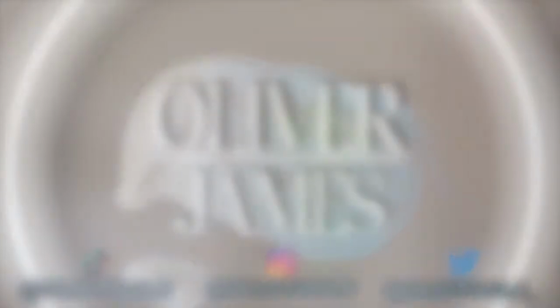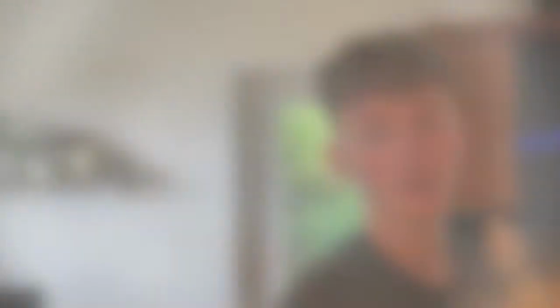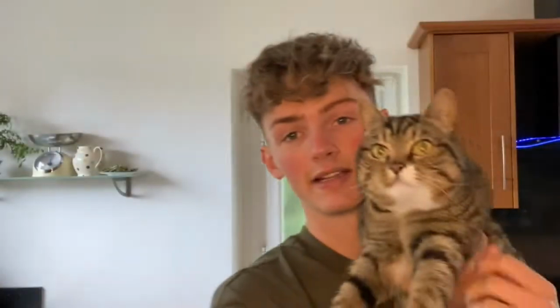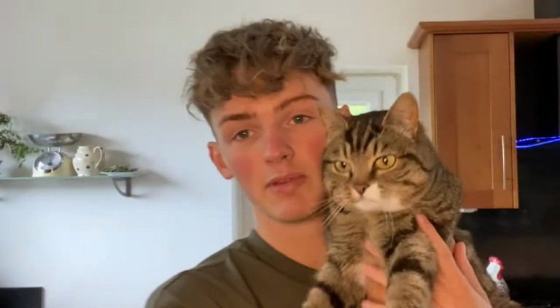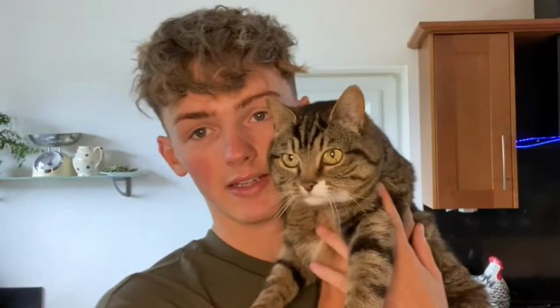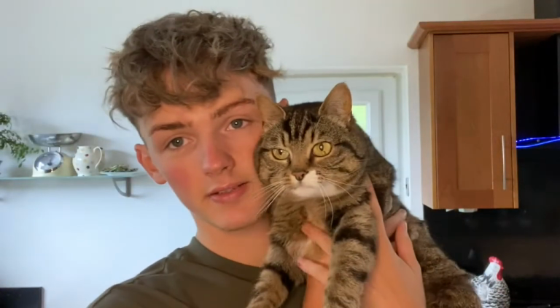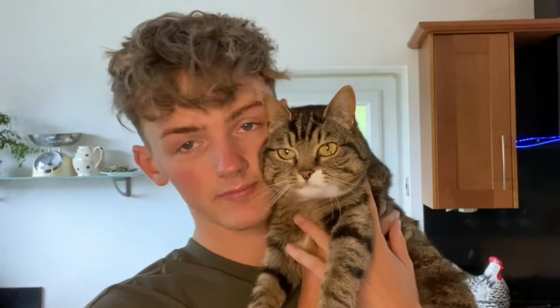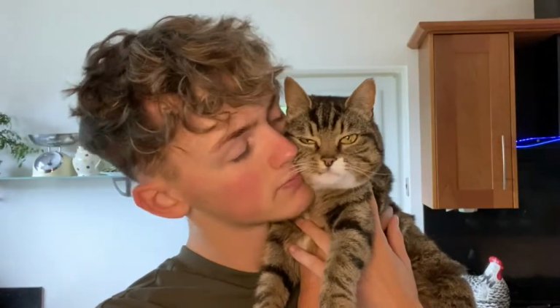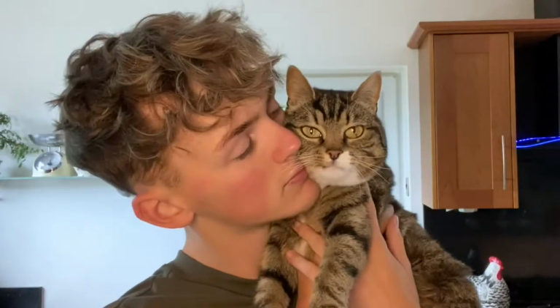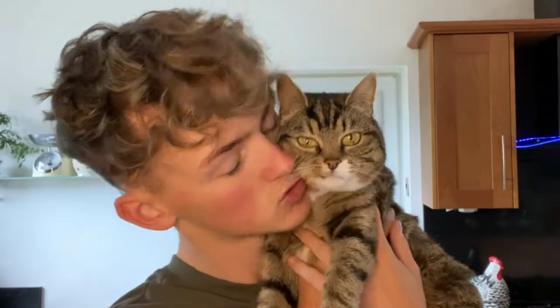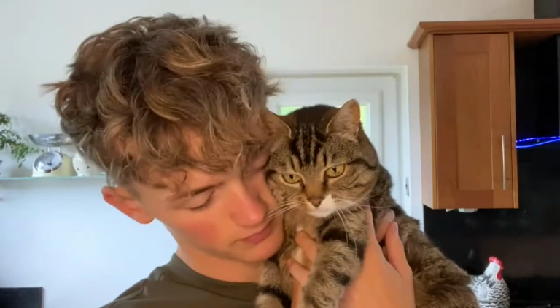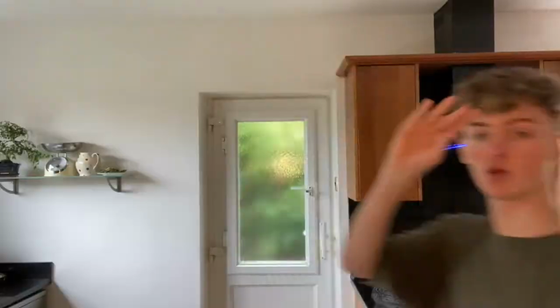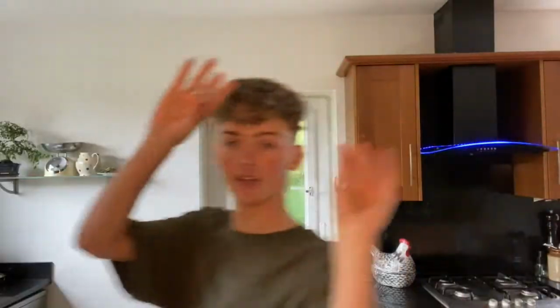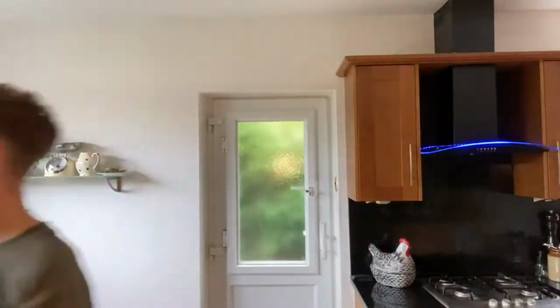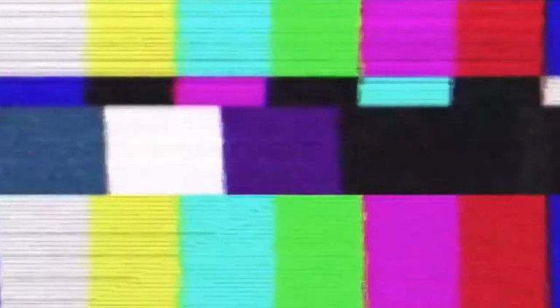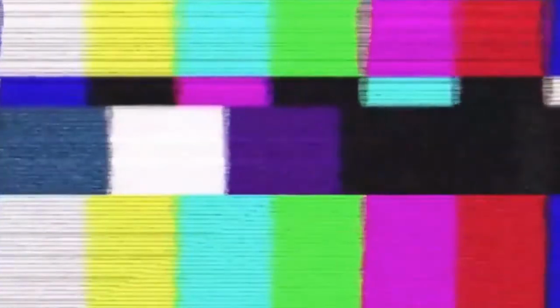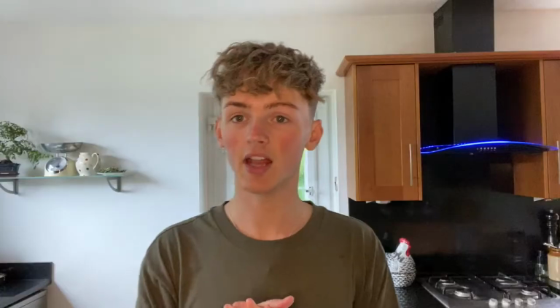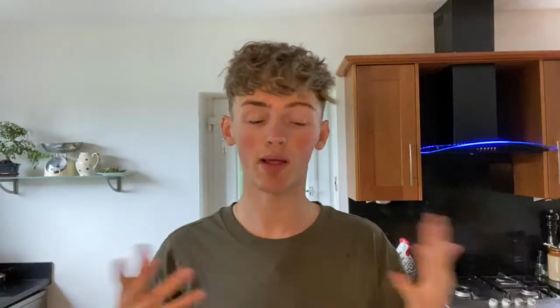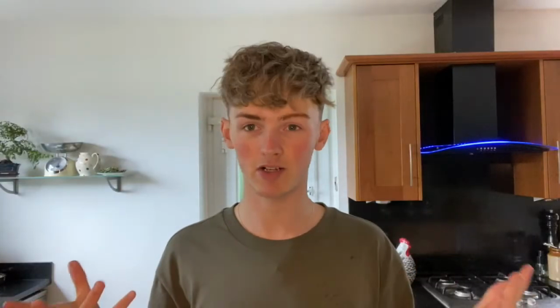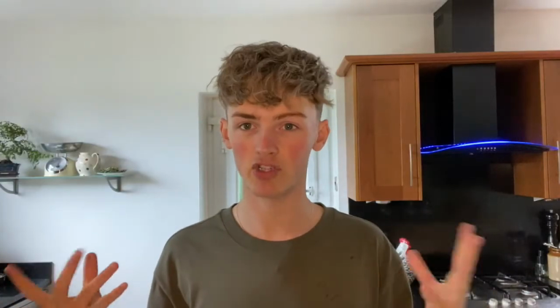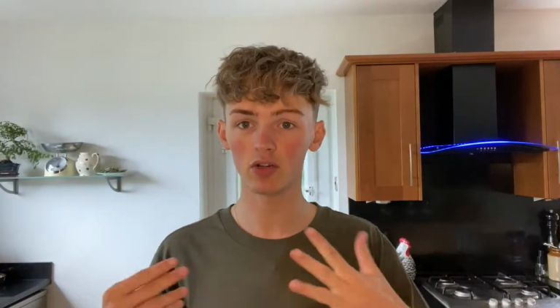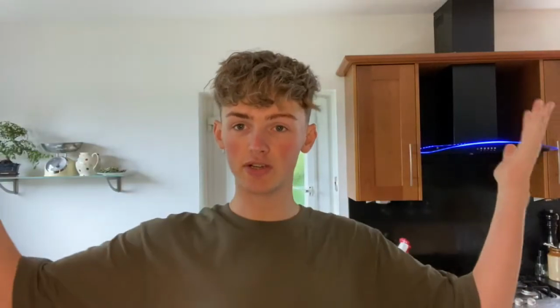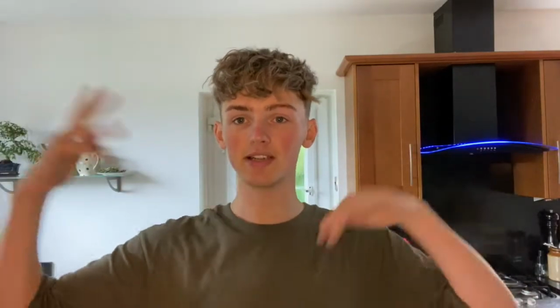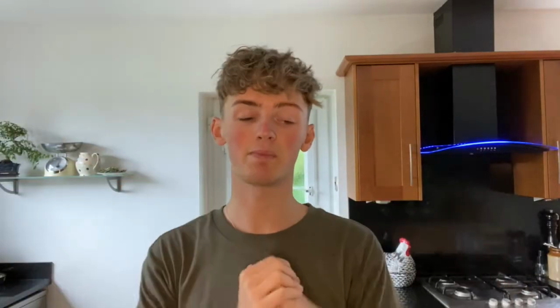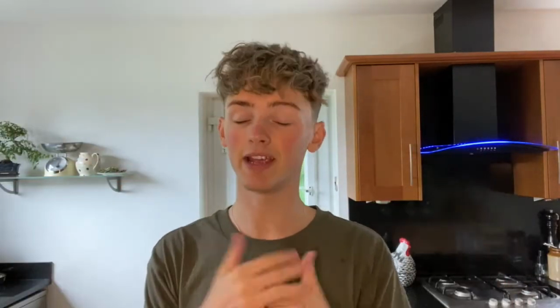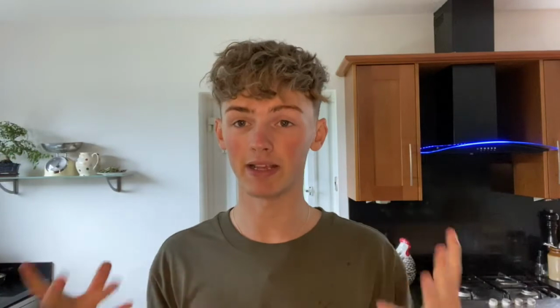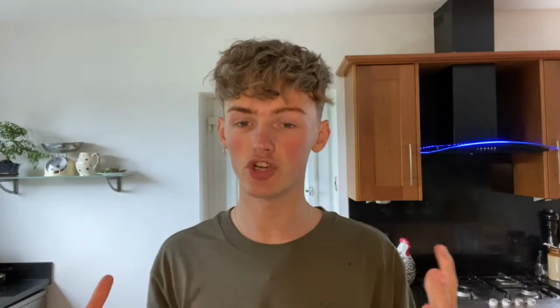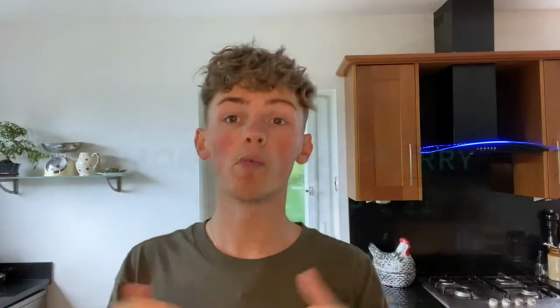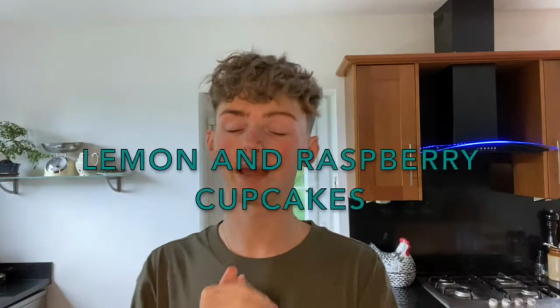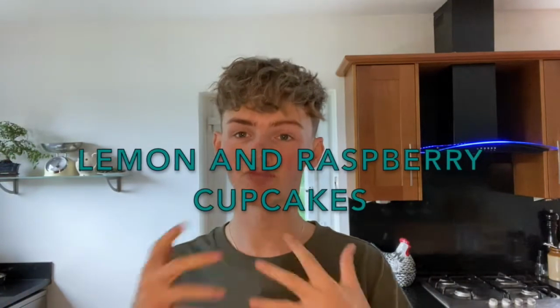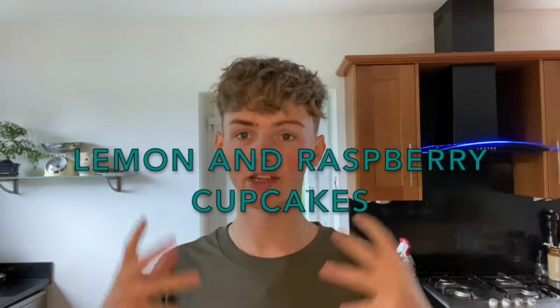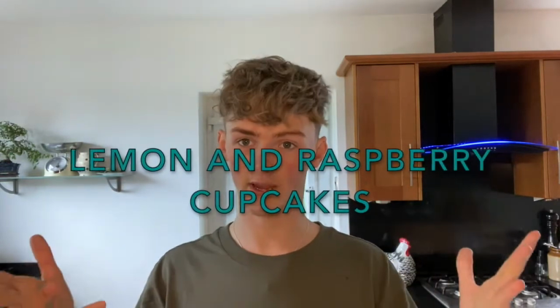Are you here to help me bake? Wash your hands. Hello and welcome back to my channel. As you can see, we are back in my kitchen. We're making lemon and raspberry cupcakes.